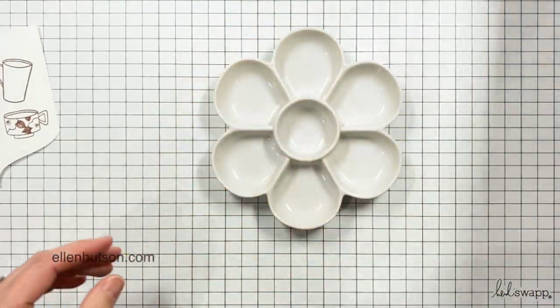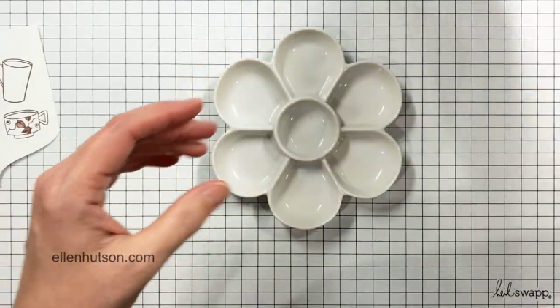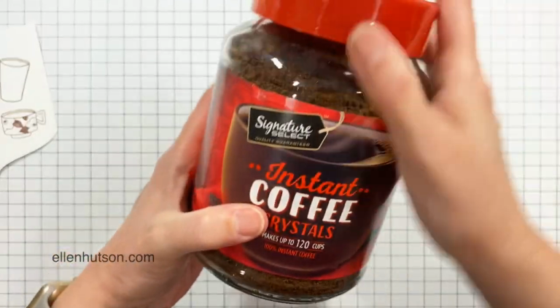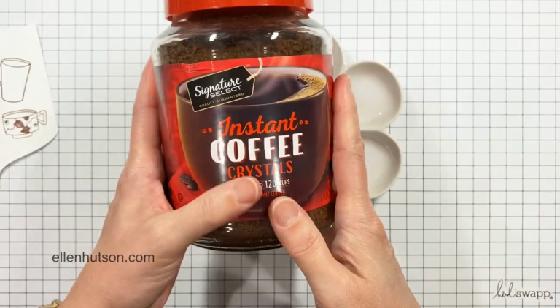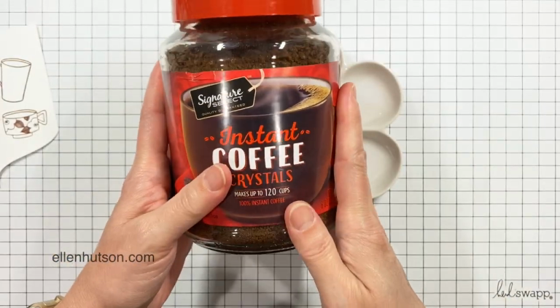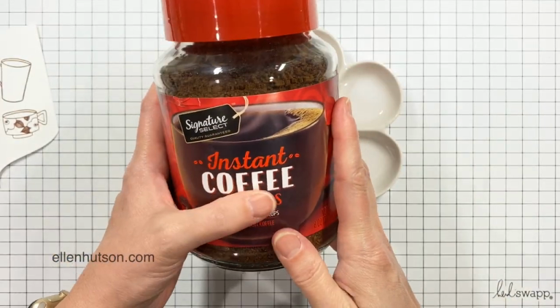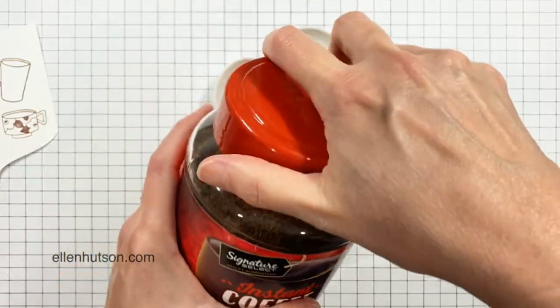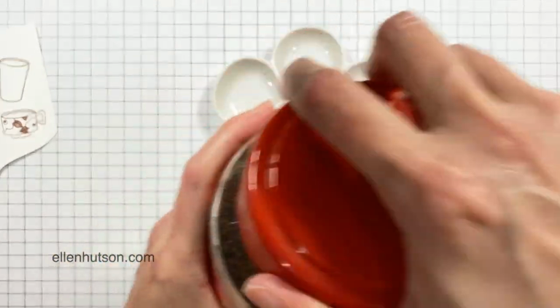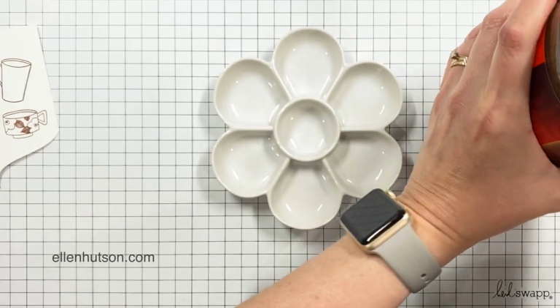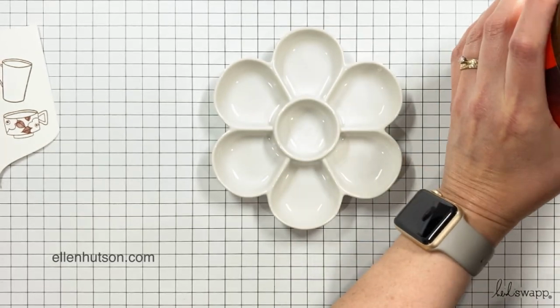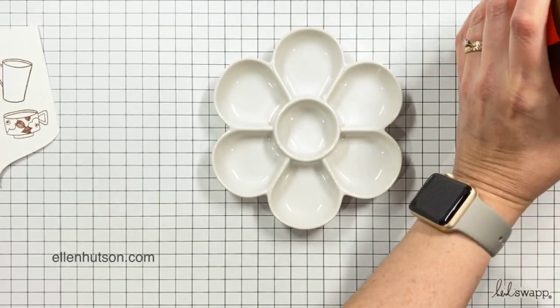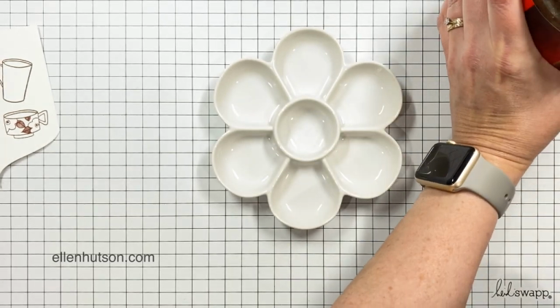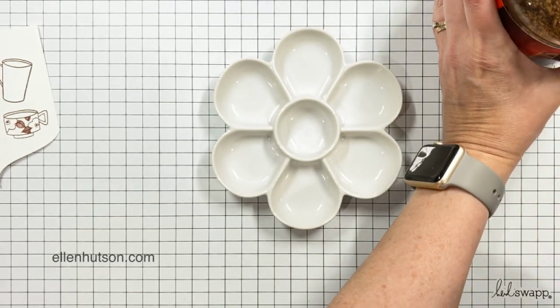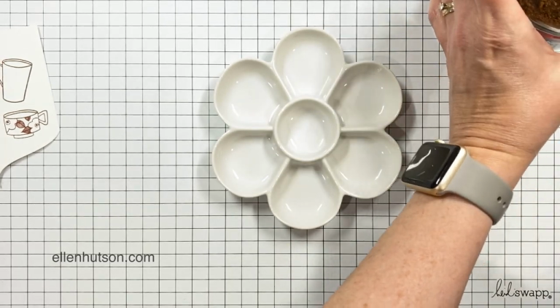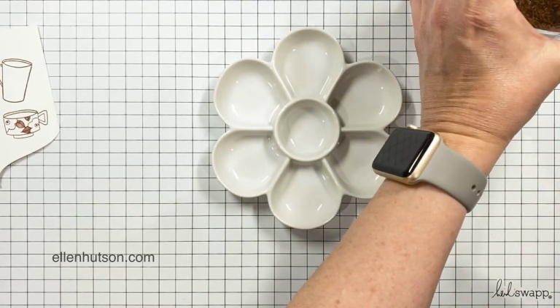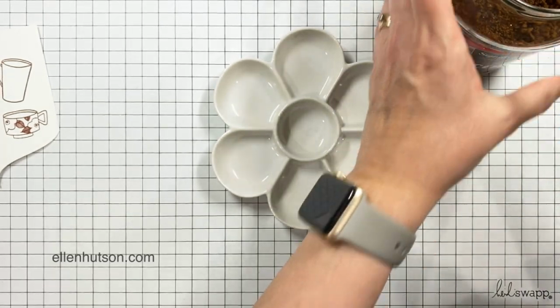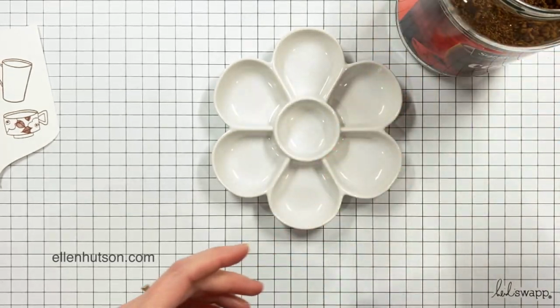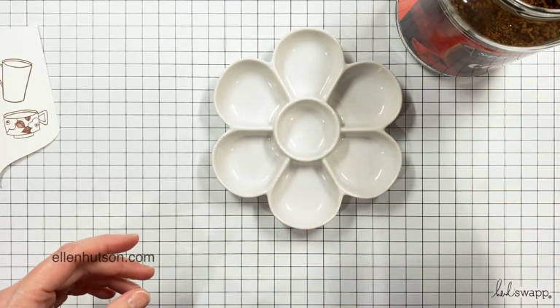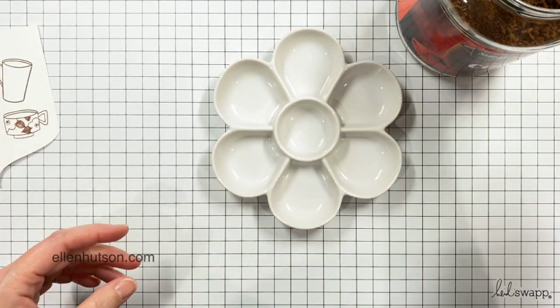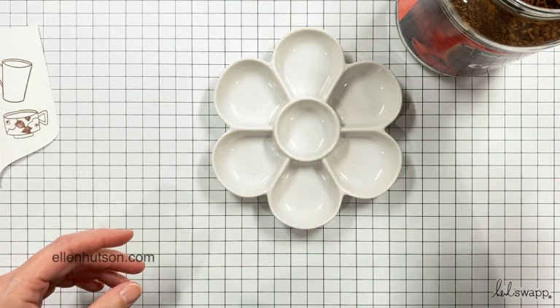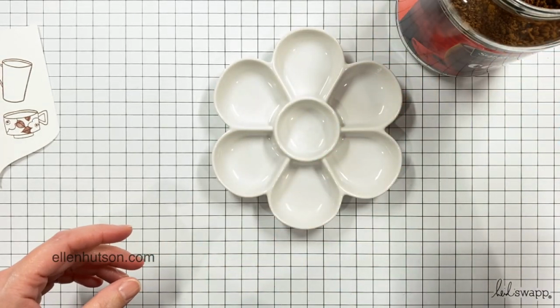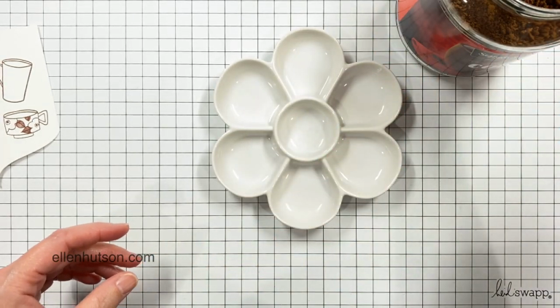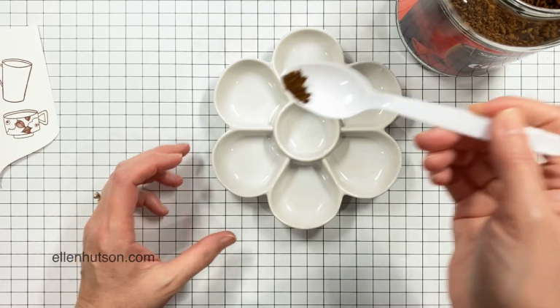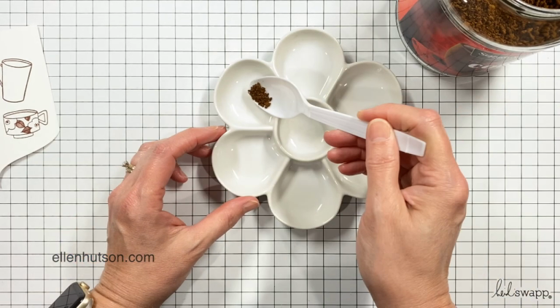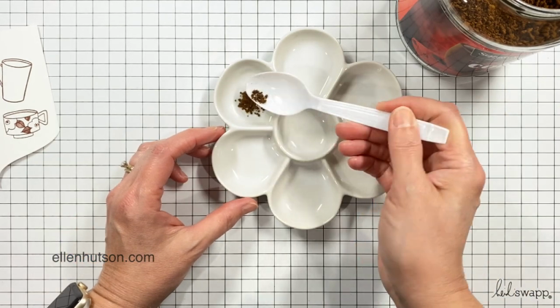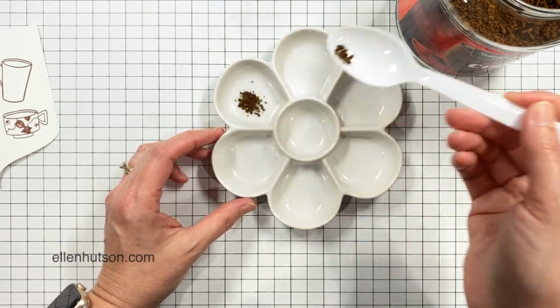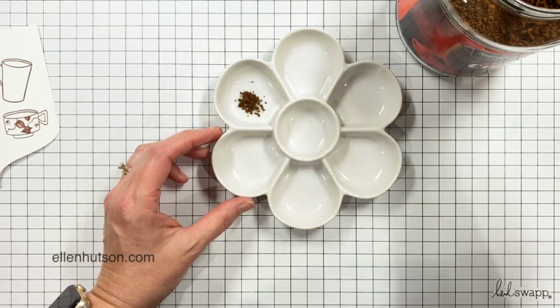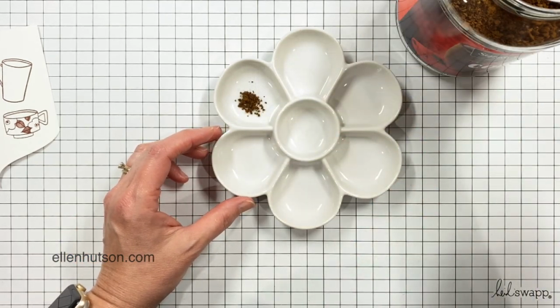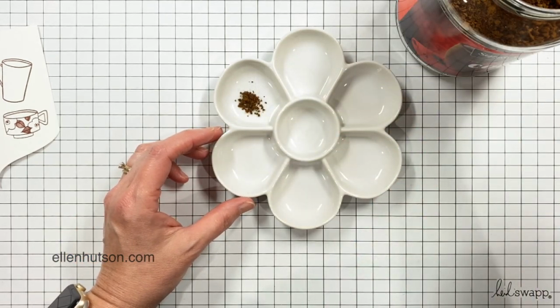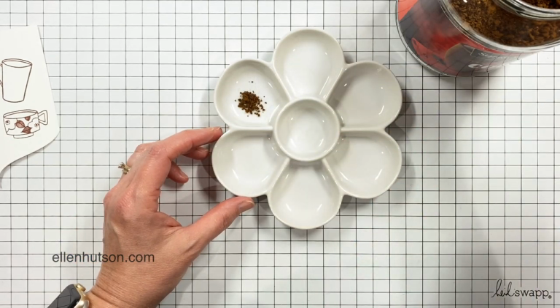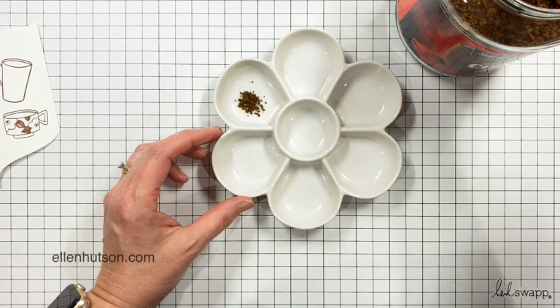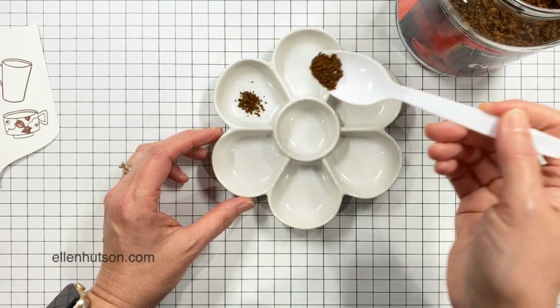When I use dye ink, even if it's archival or bleed-proof, it still feathers on watercolor paper and I don't get as crisp an image as I like, so I prefer to use this pigment ink.